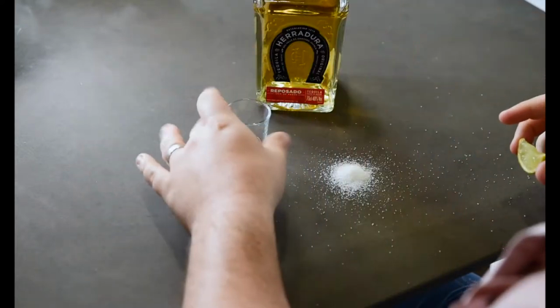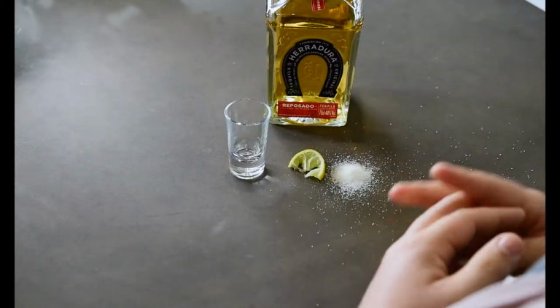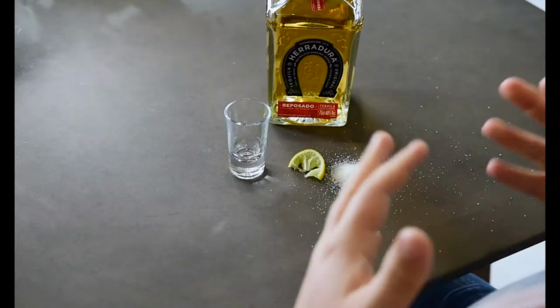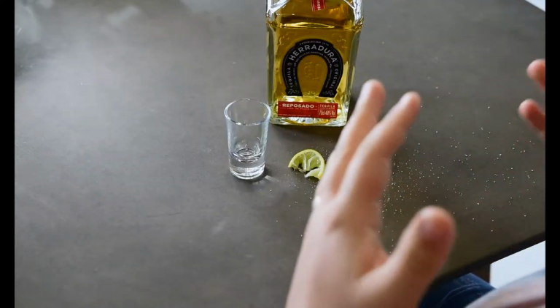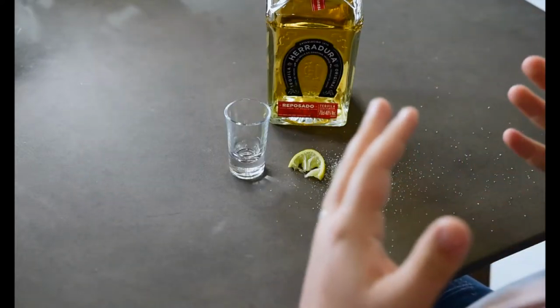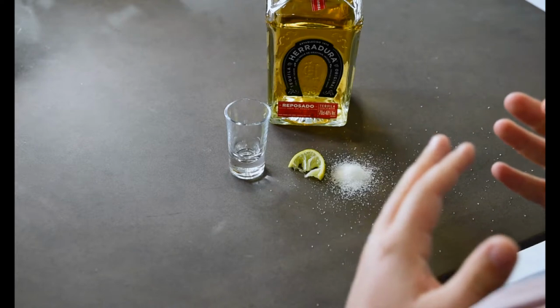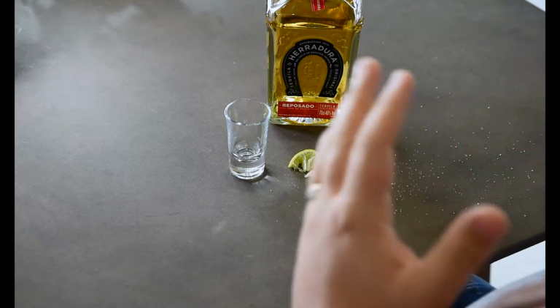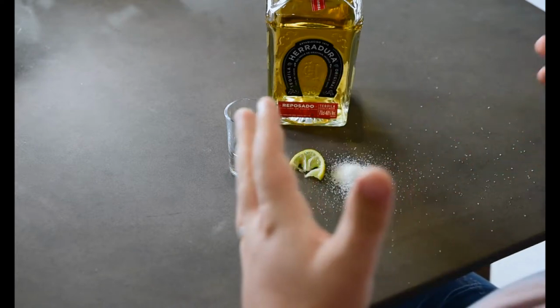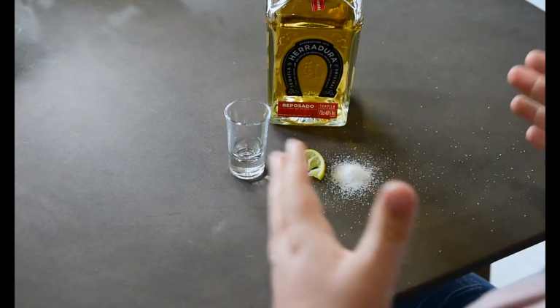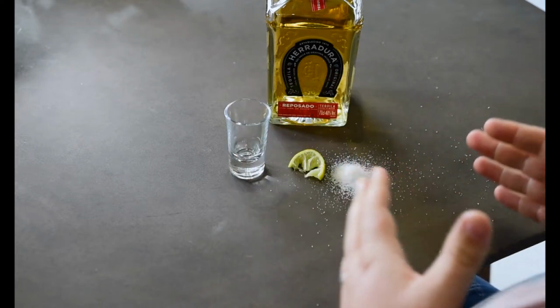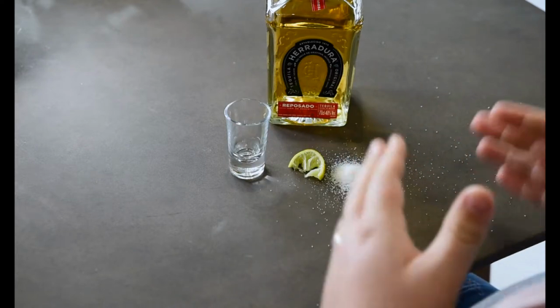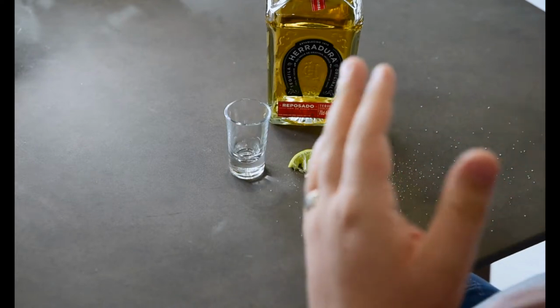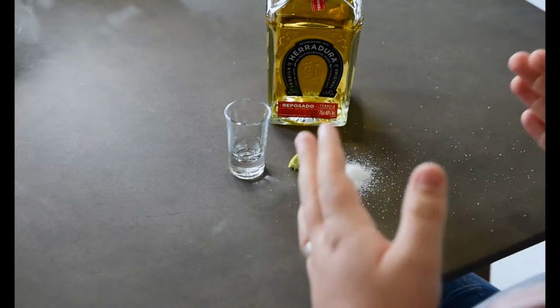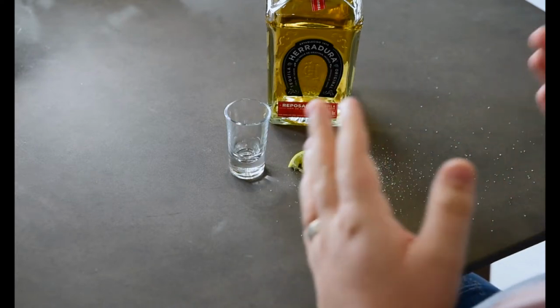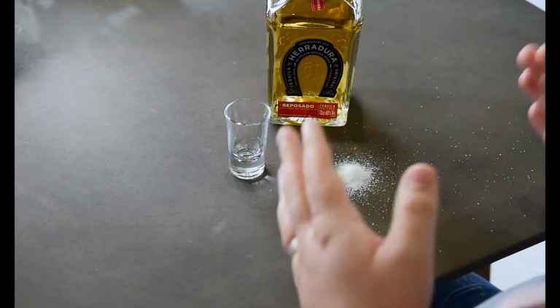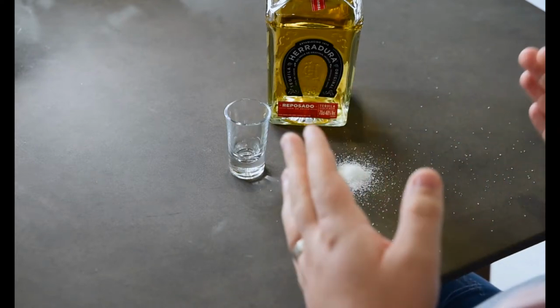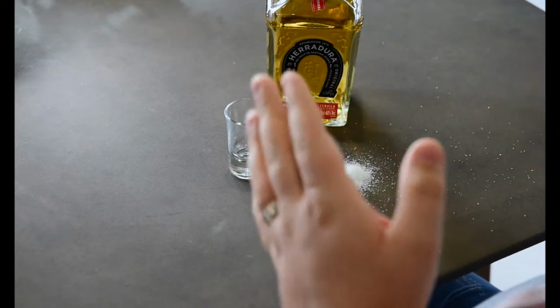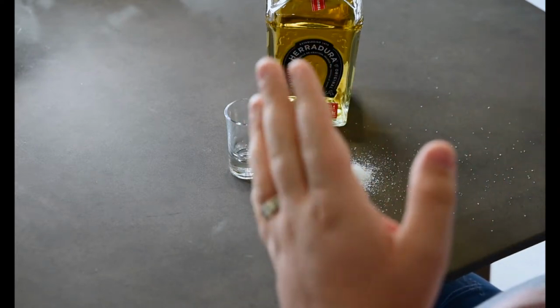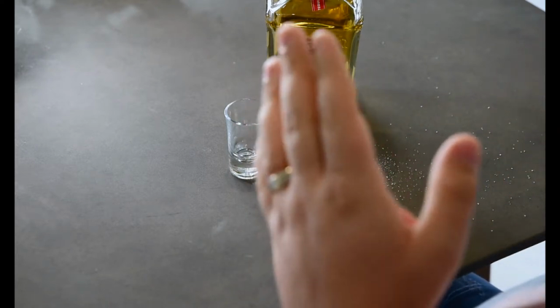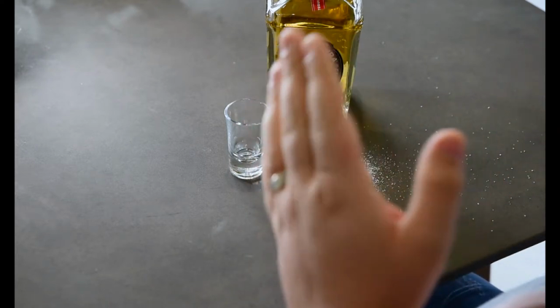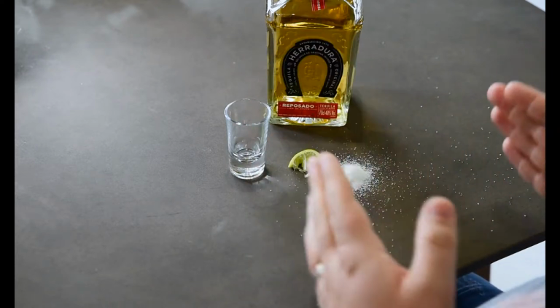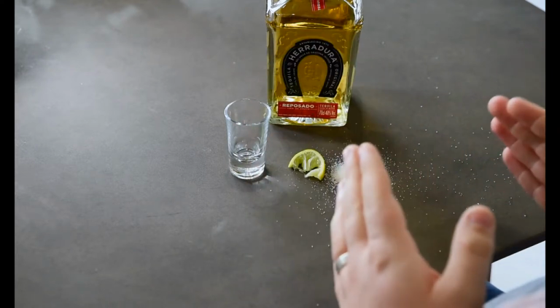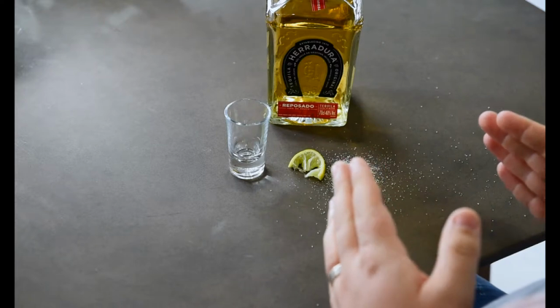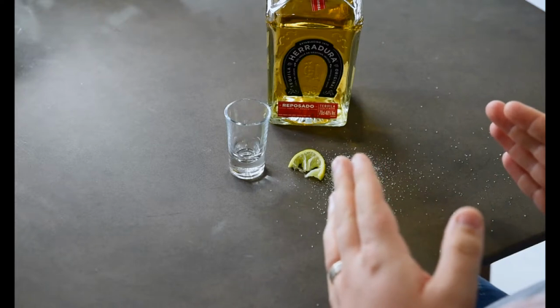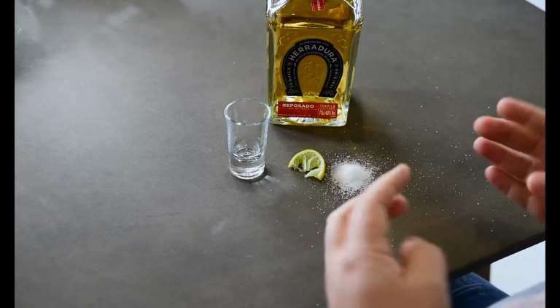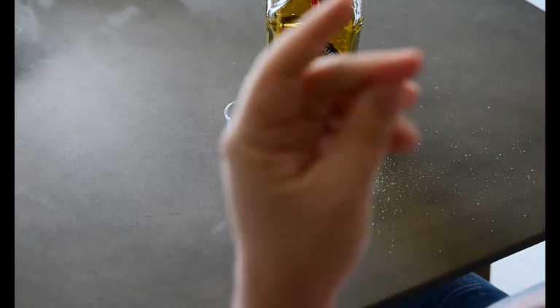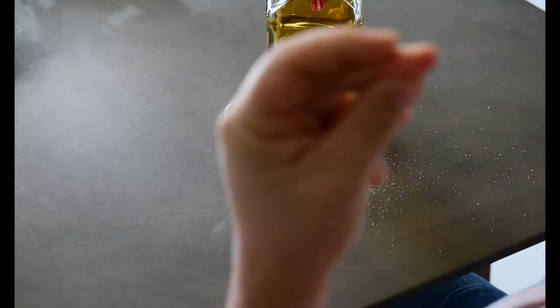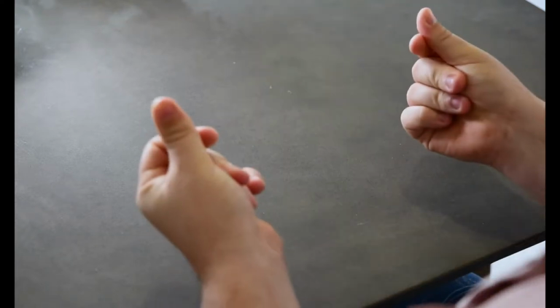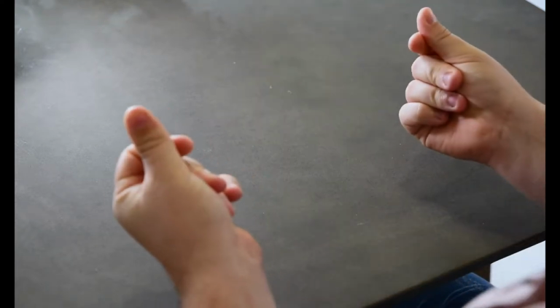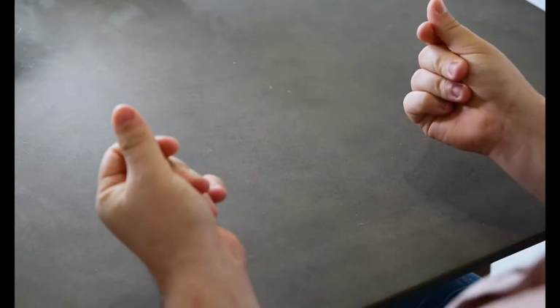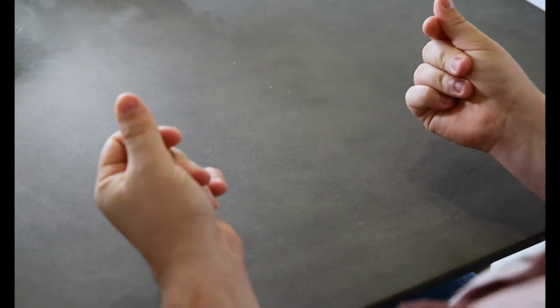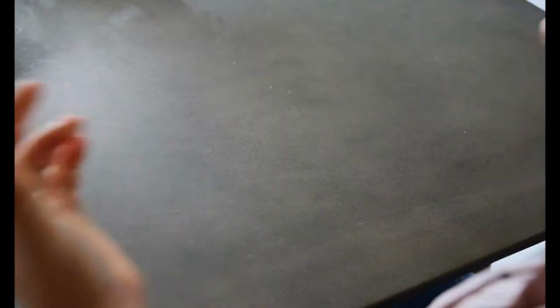Alright, now before we start our groom prep we obviously need to clean up. You don't want to be doing a pocket square or something on top of a dirty table, so perfect.